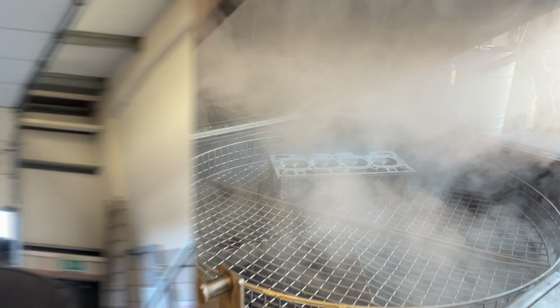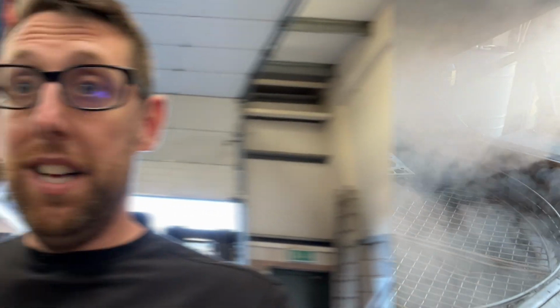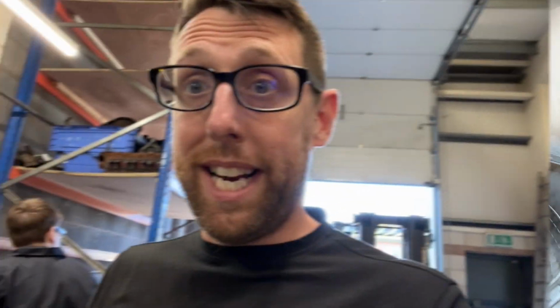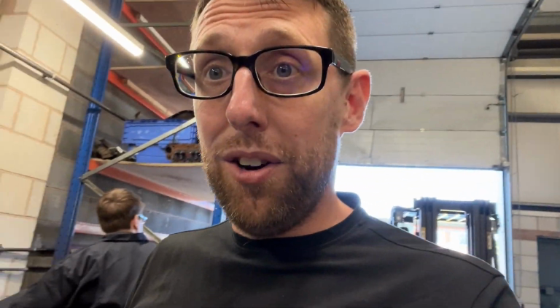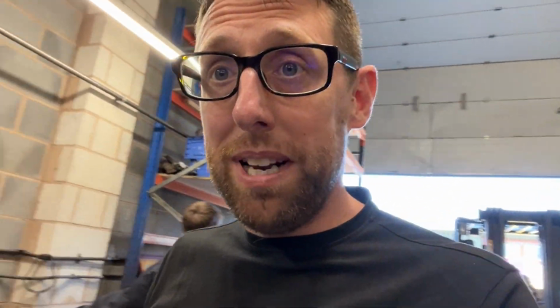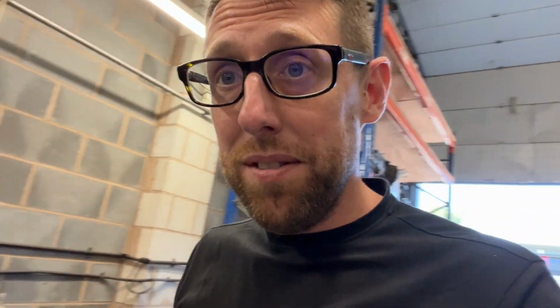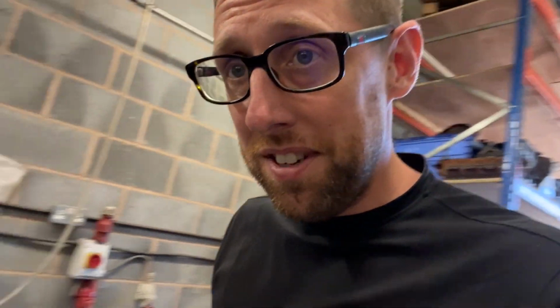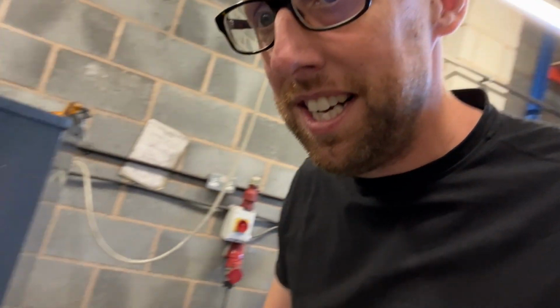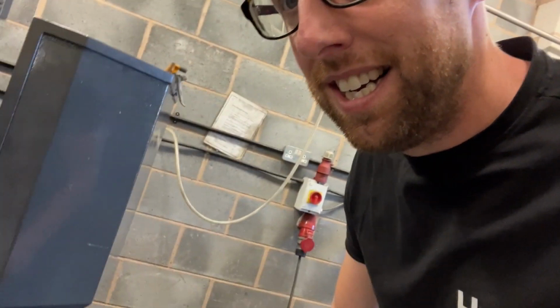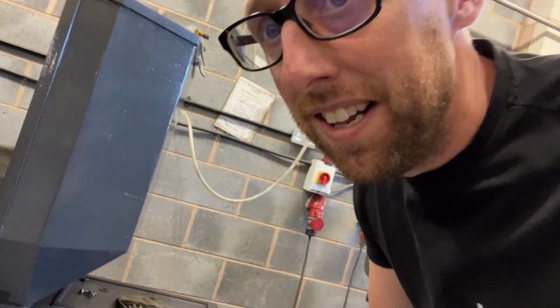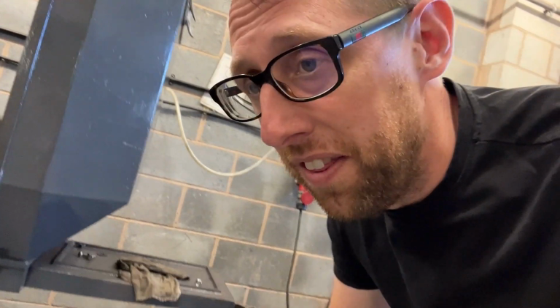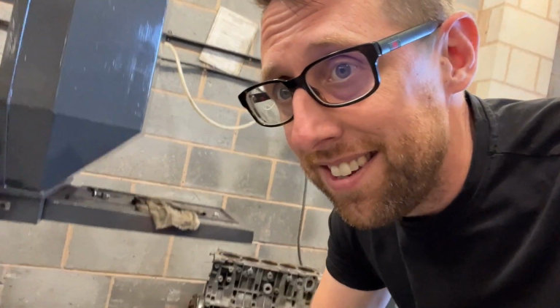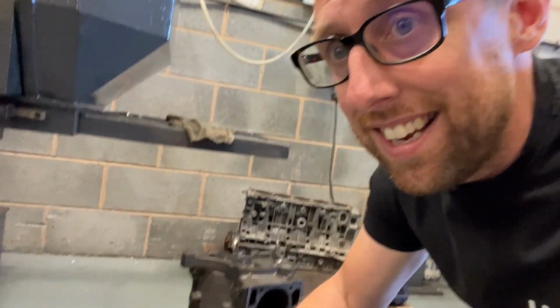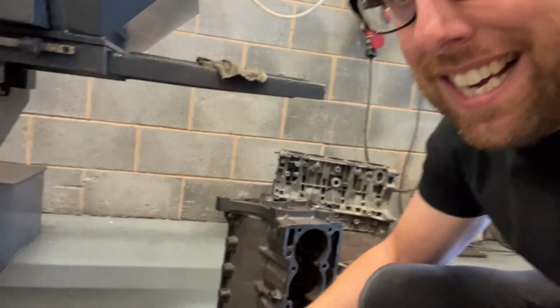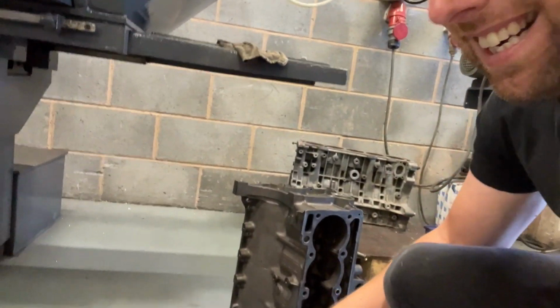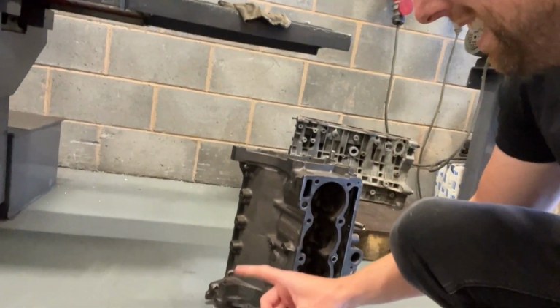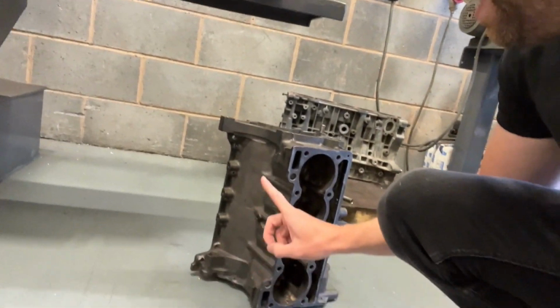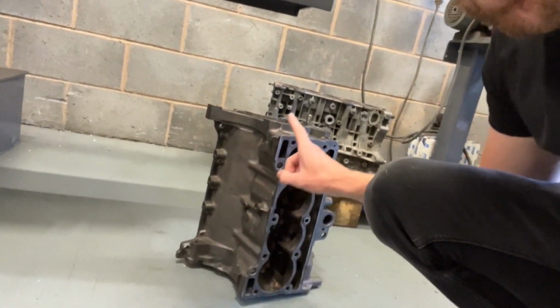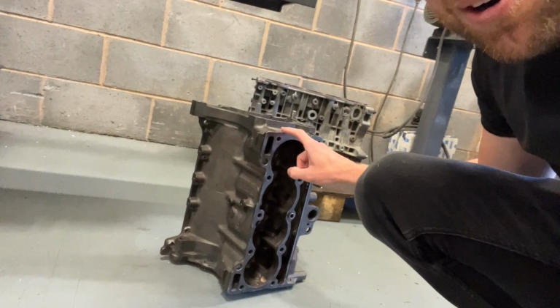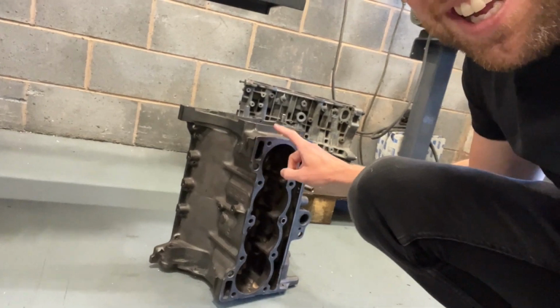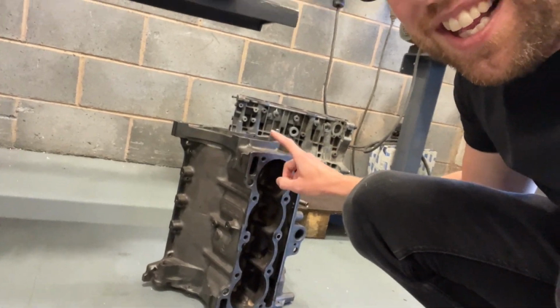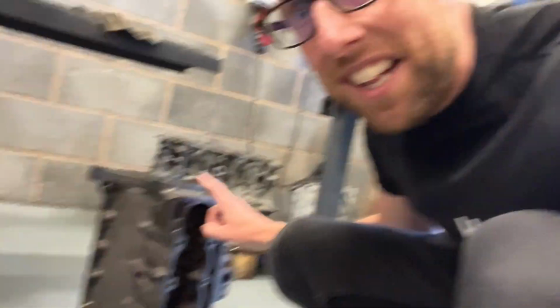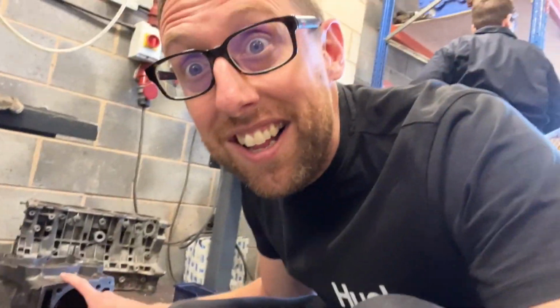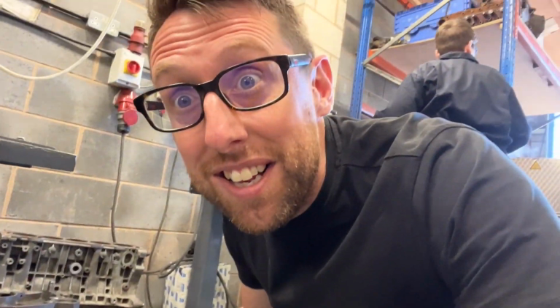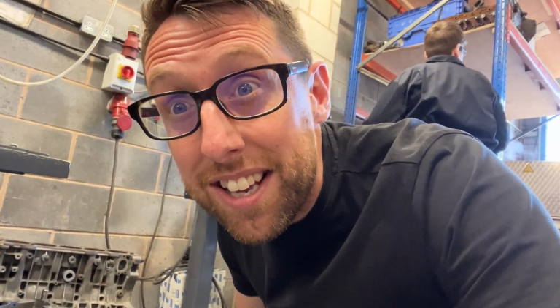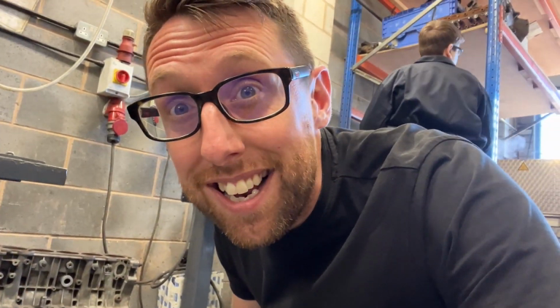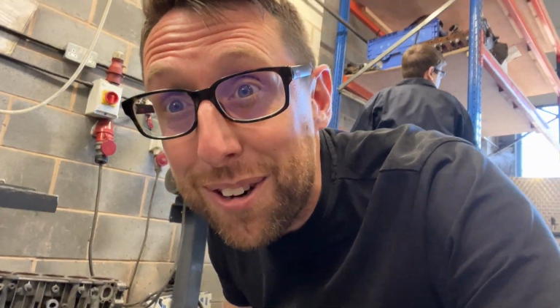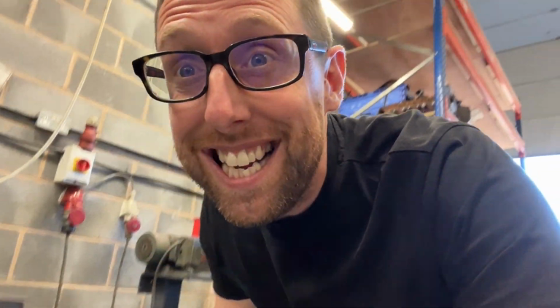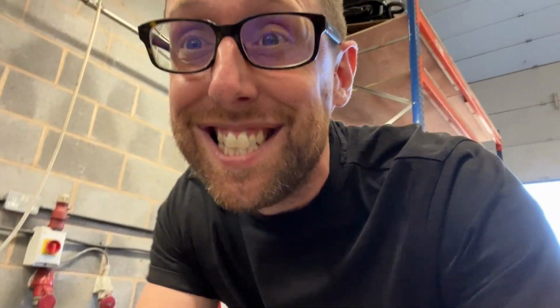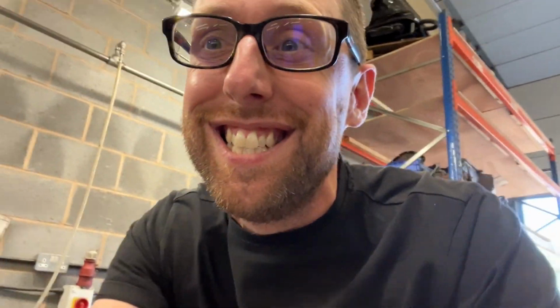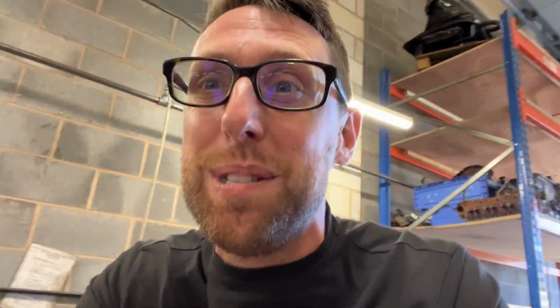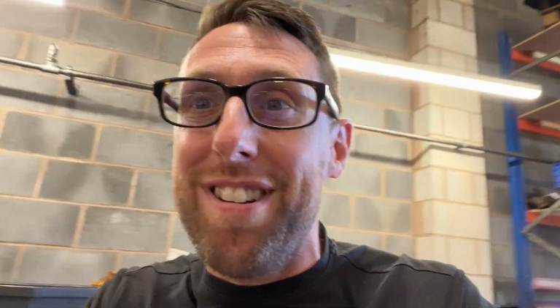And I cannot believe this is my block. Look at that — look how clean it is. It's brilliant.